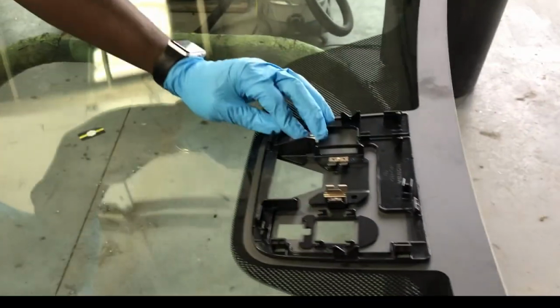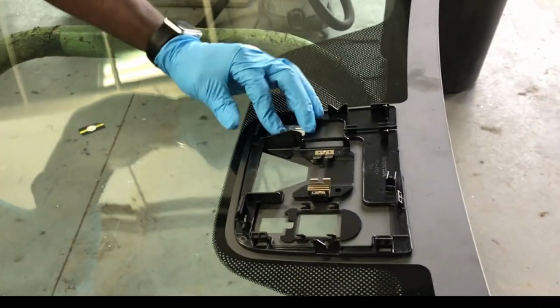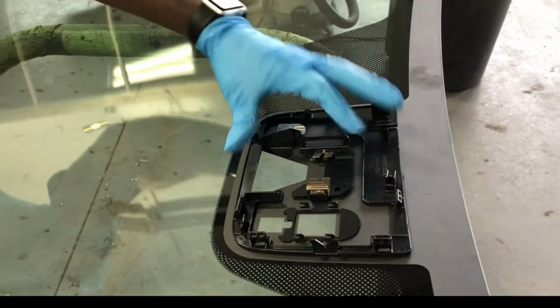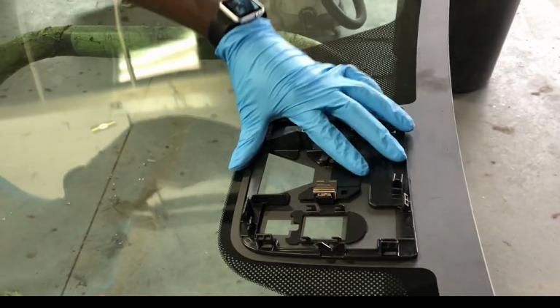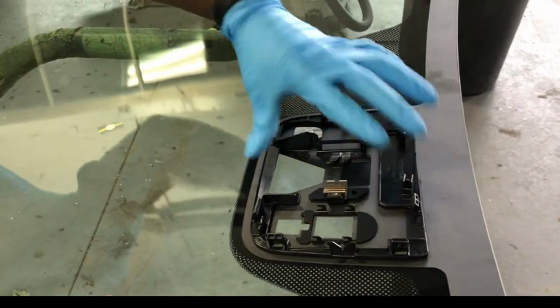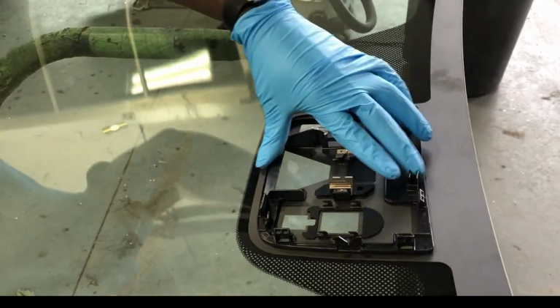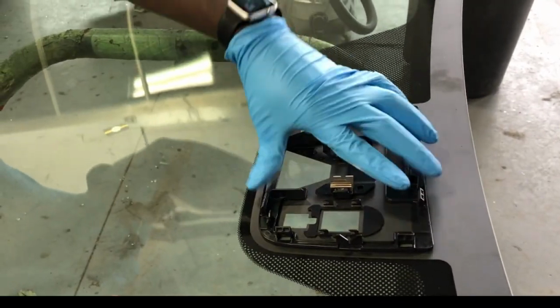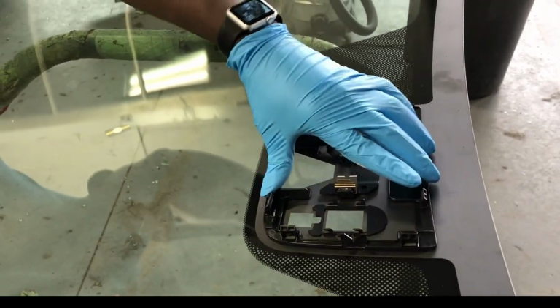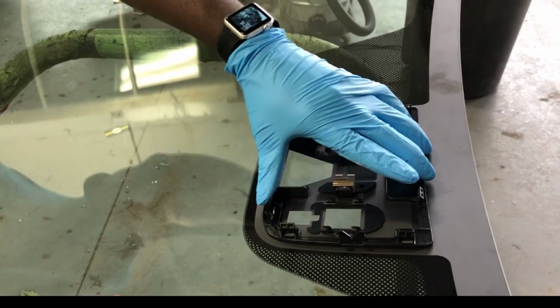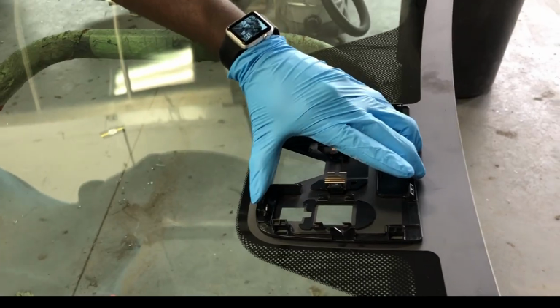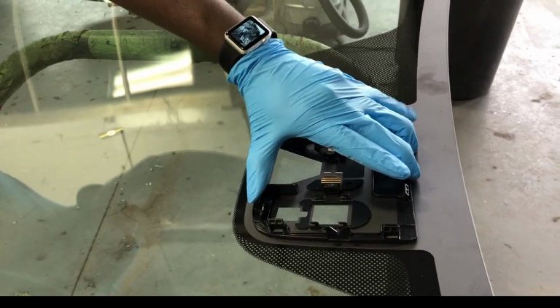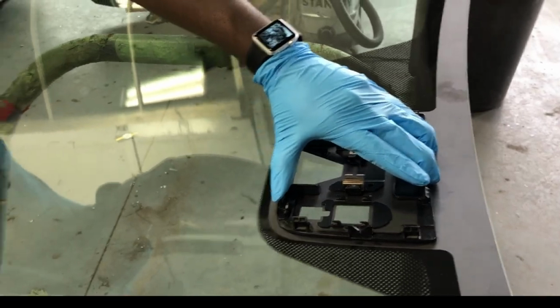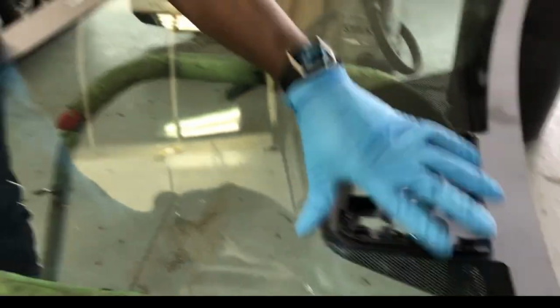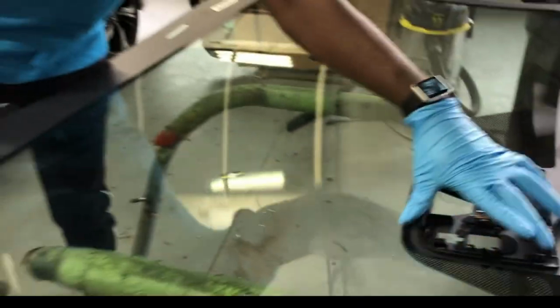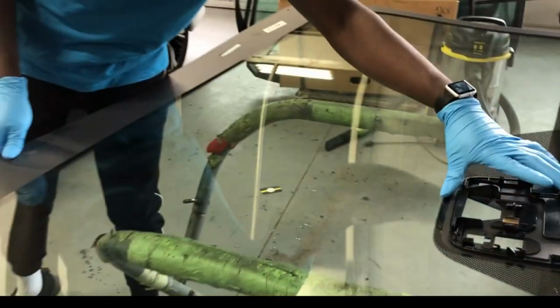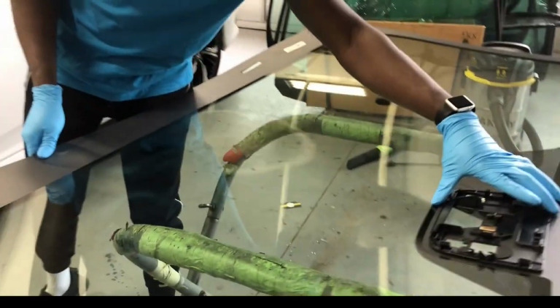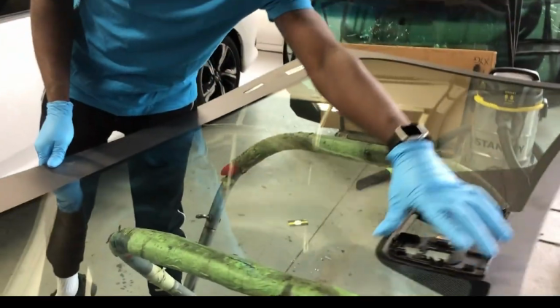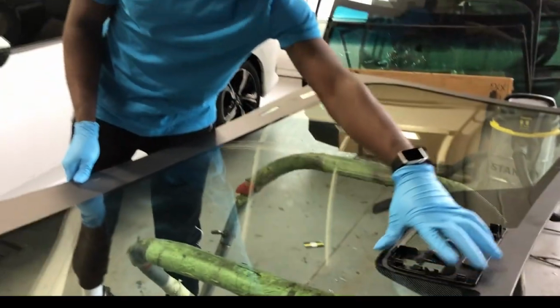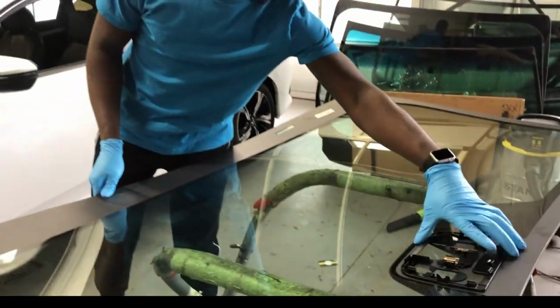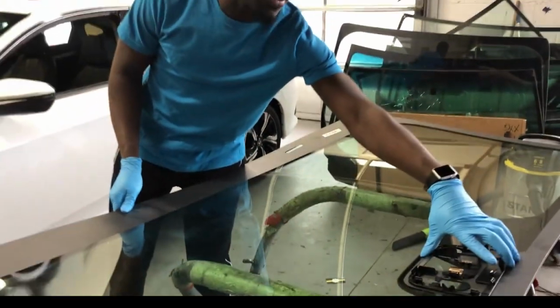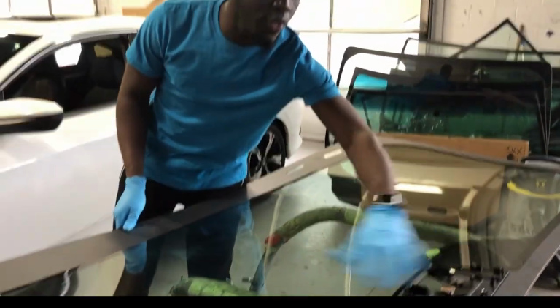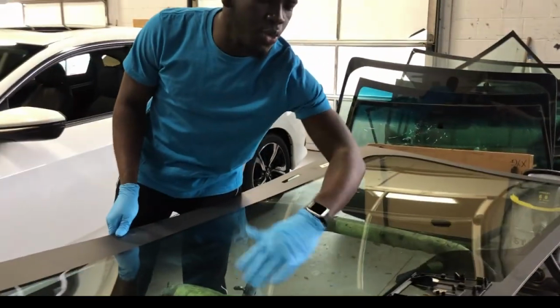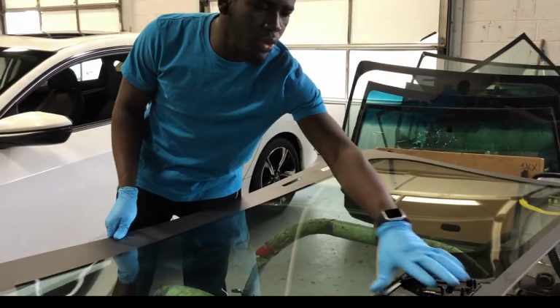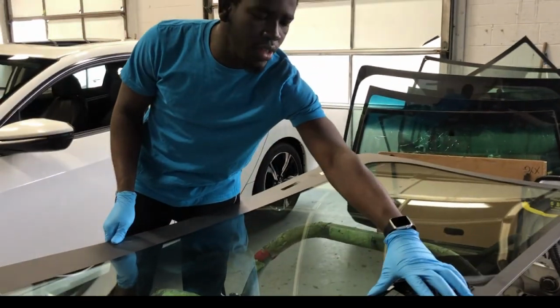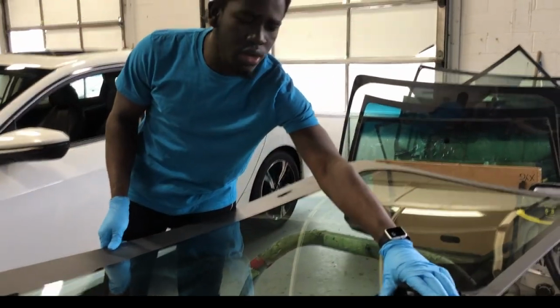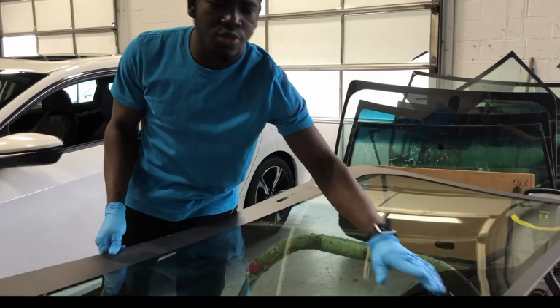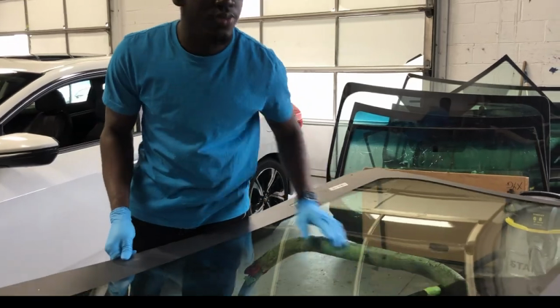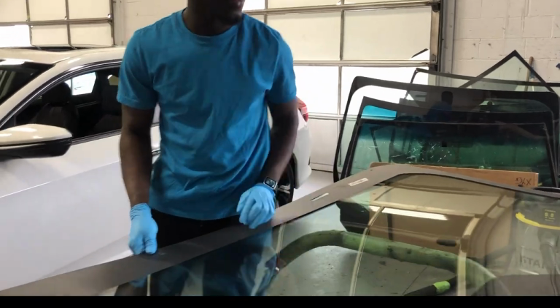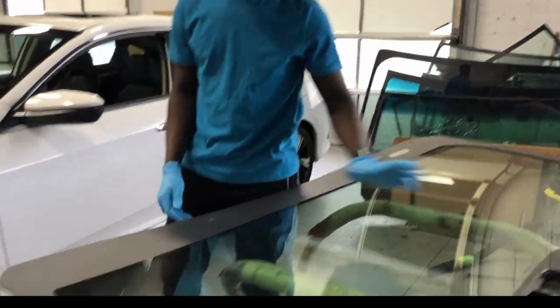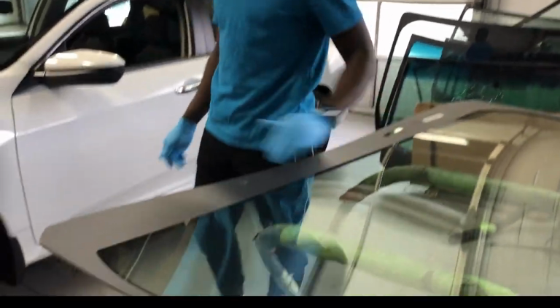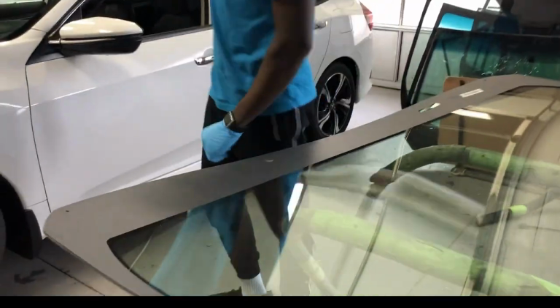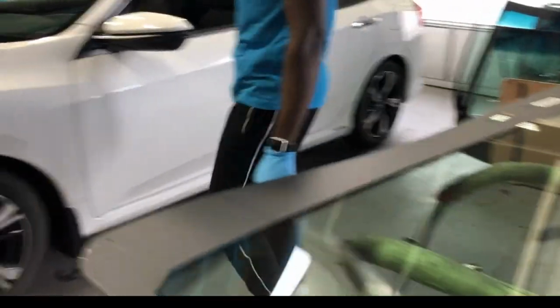So we first have to check your glass, like the bracket, to make sure everything is okay before you proceed with whatever you want to do. Grab the glass here.